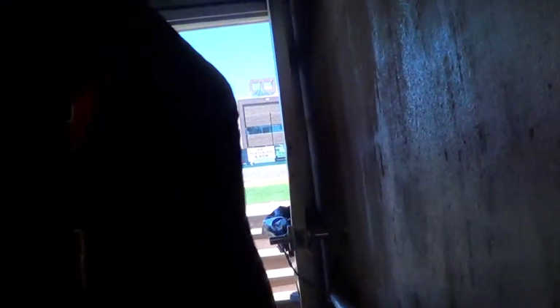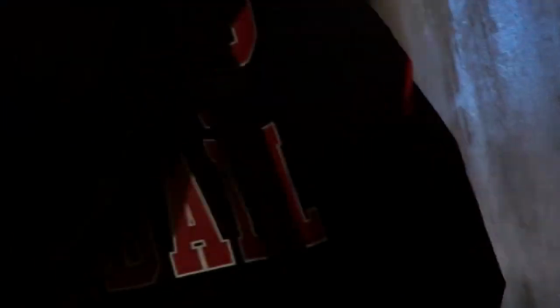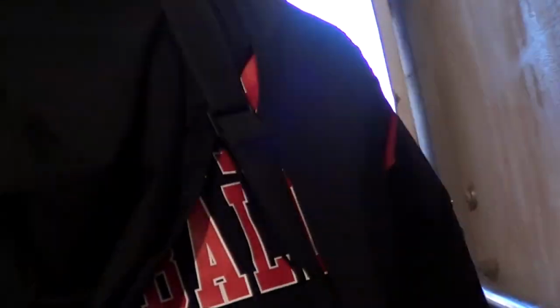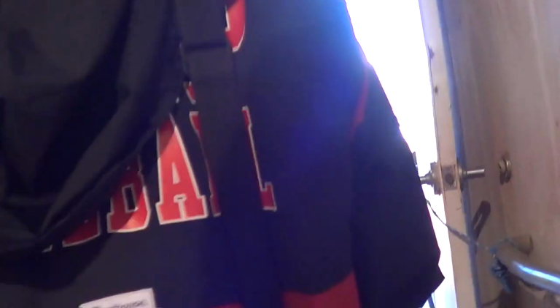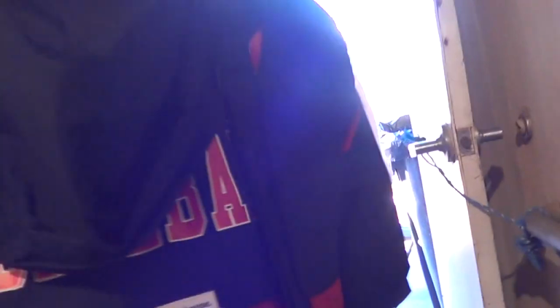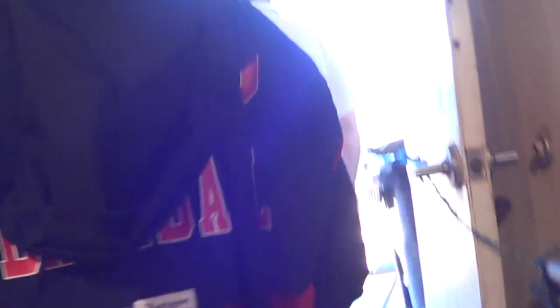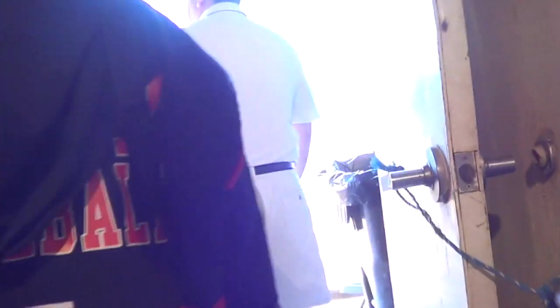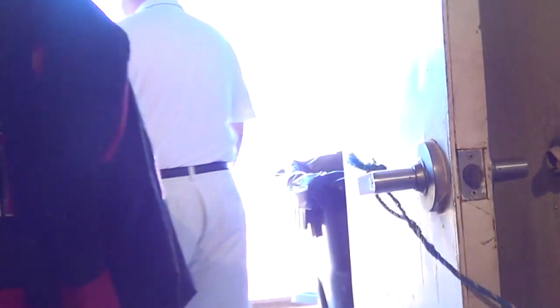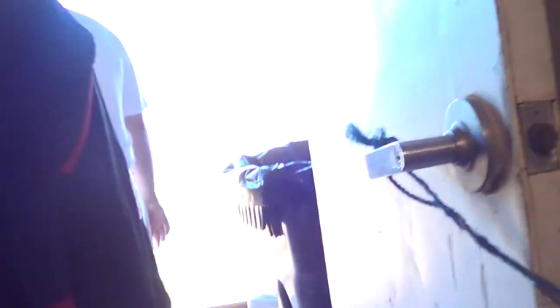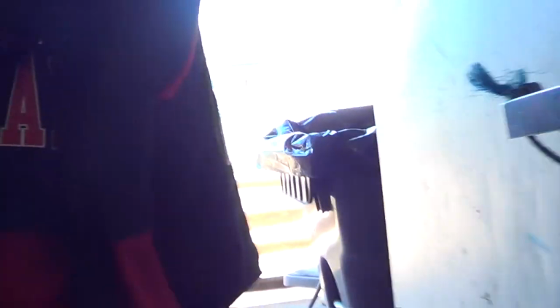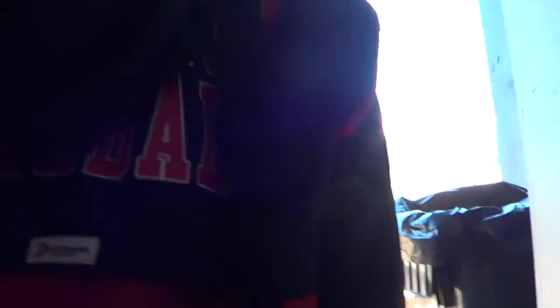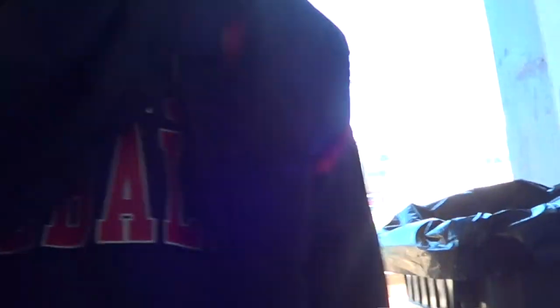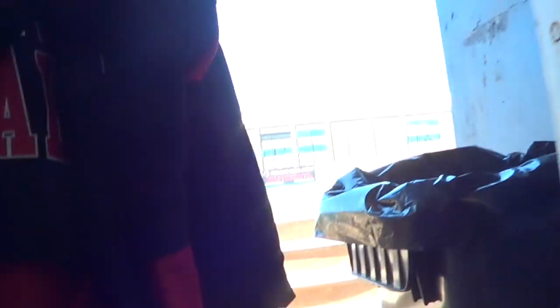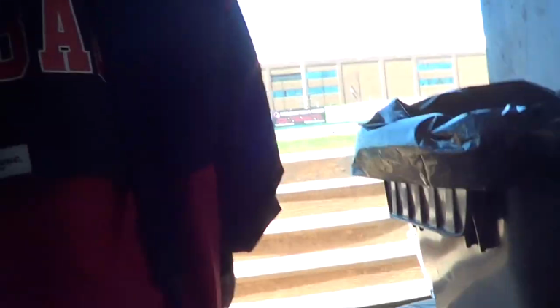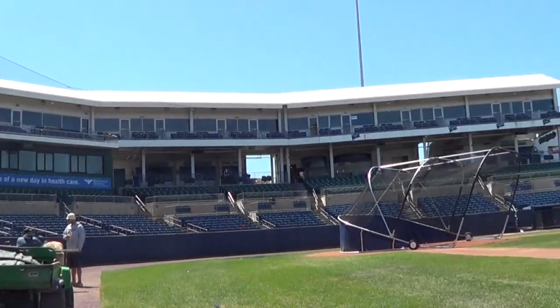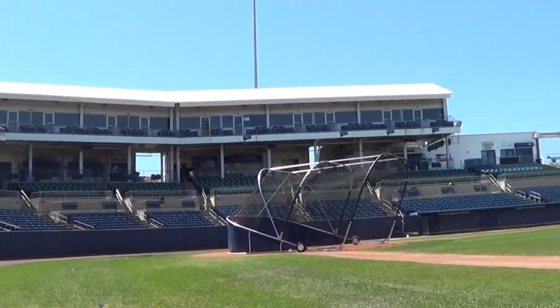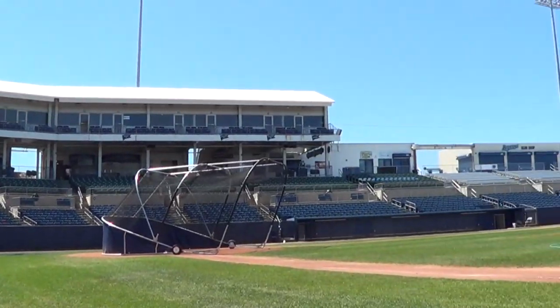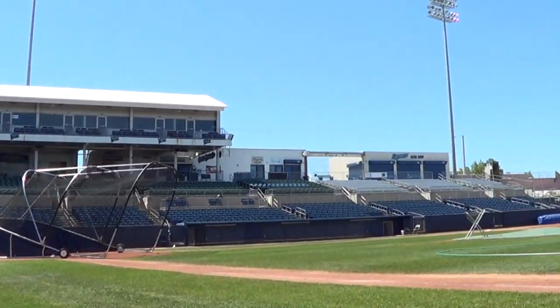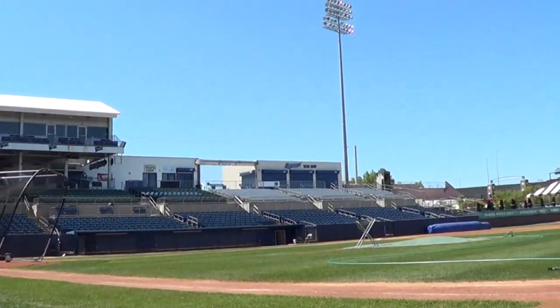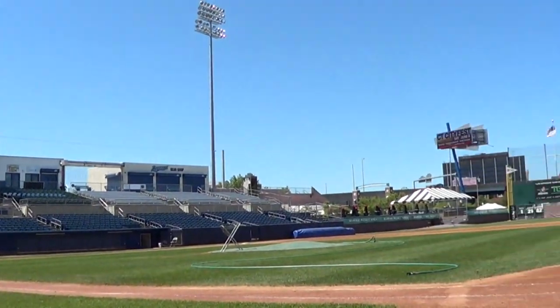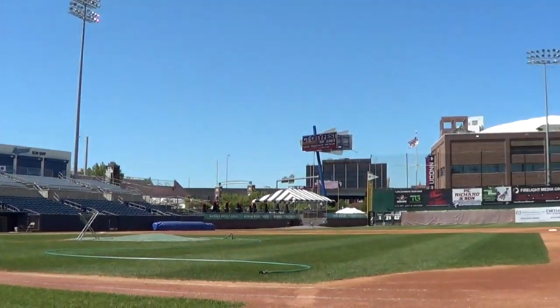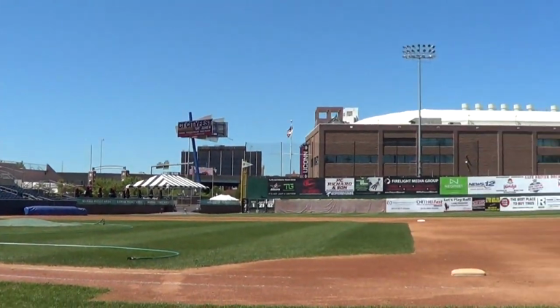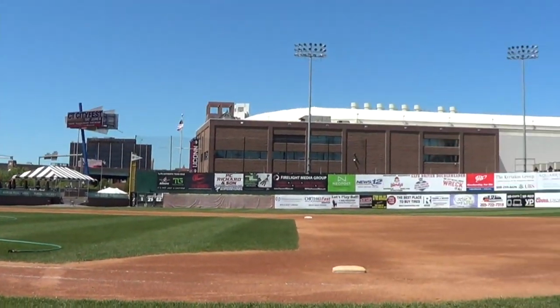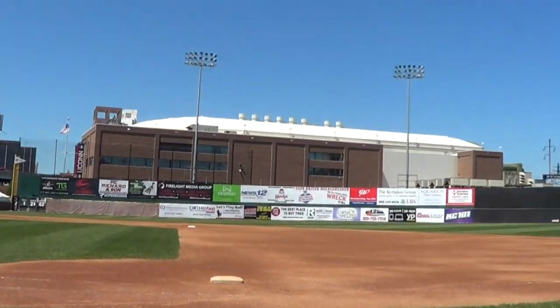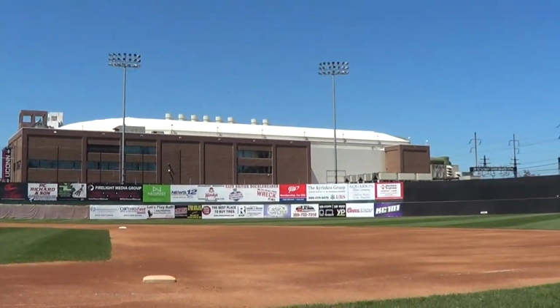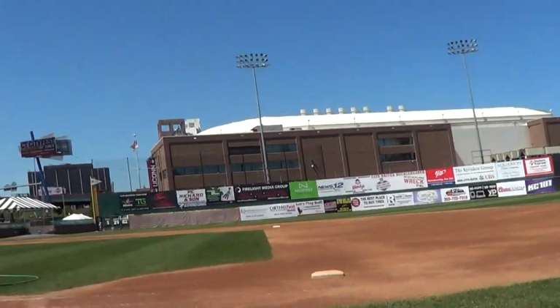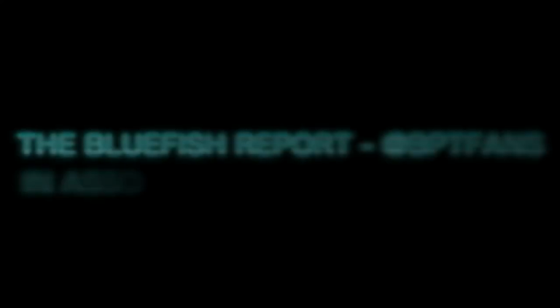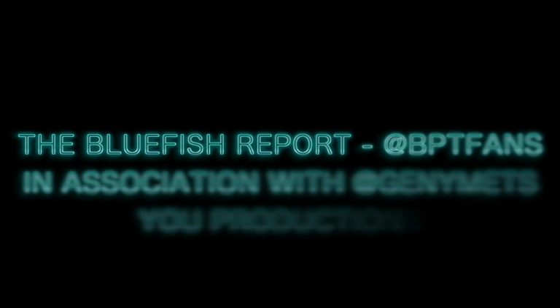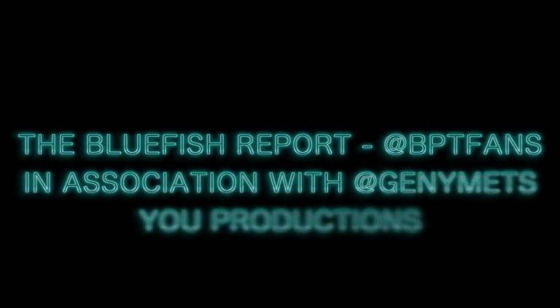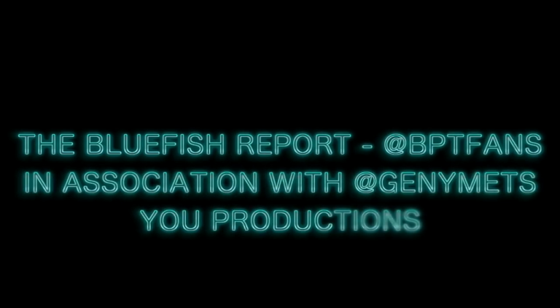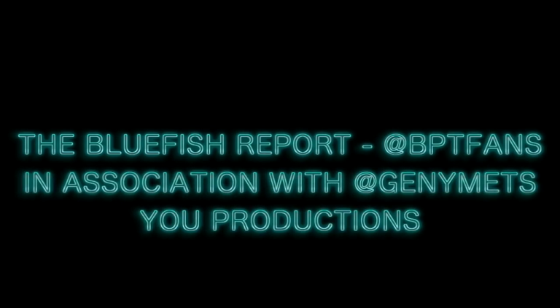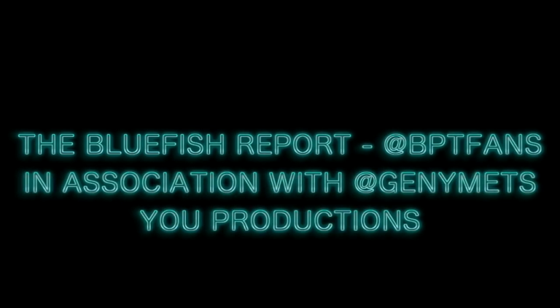Last but not least, the walk to the tunnel — the exact same walk visiting players go through night in and night out. We hope you enjoyed this ballpark tour.